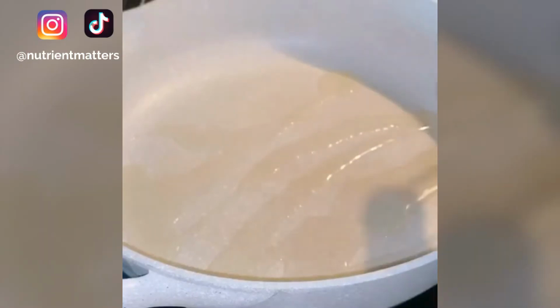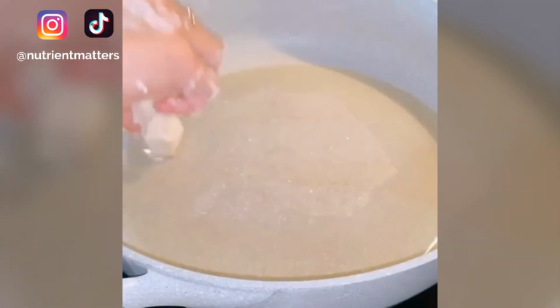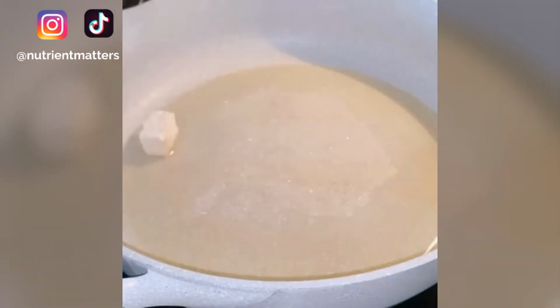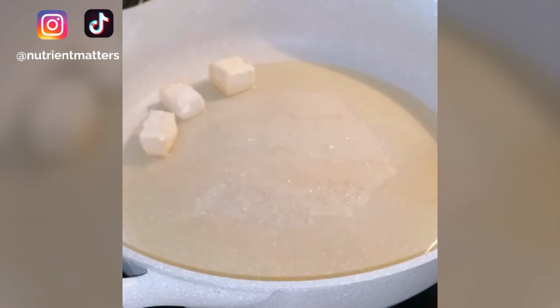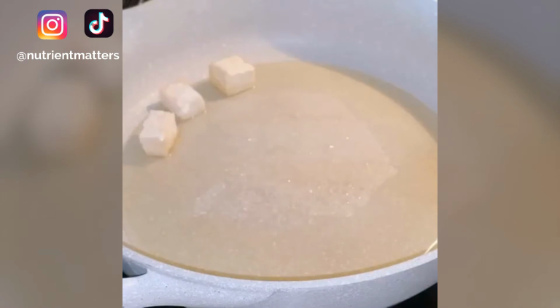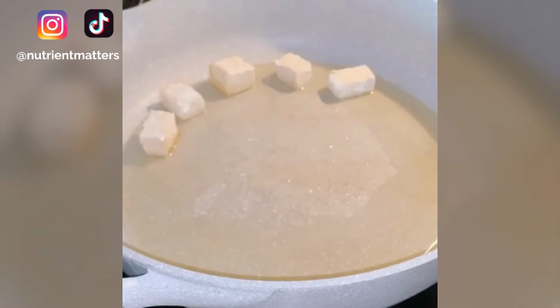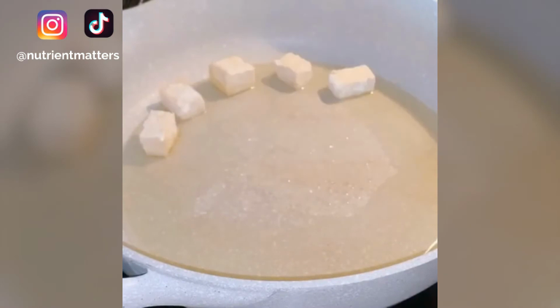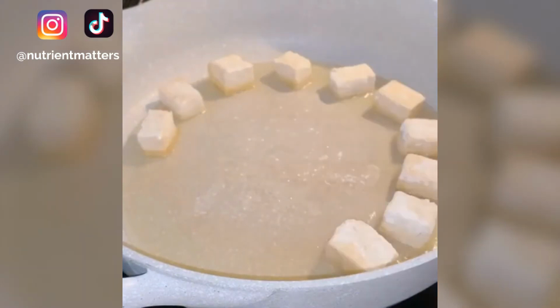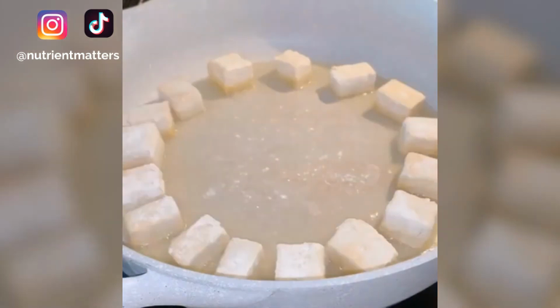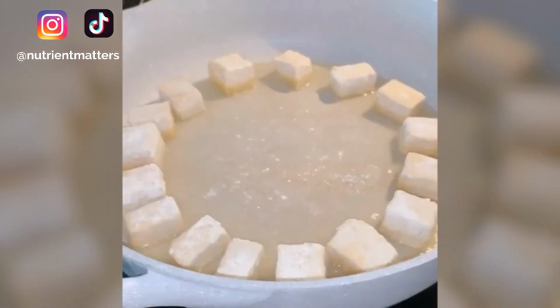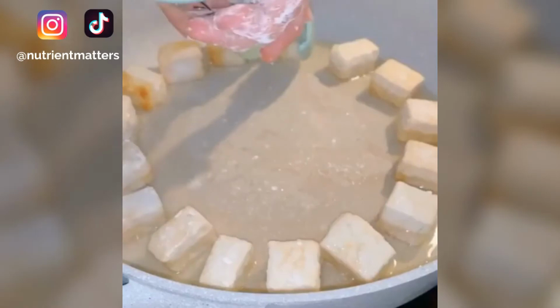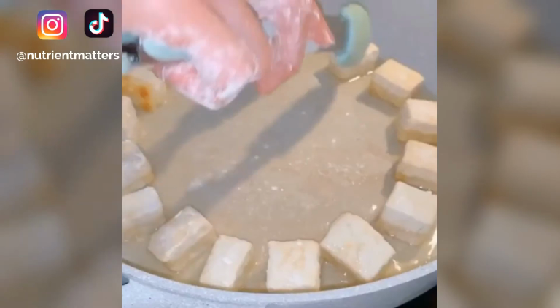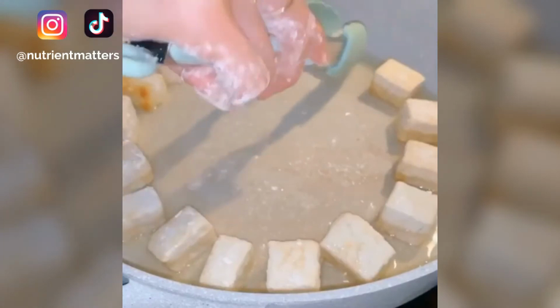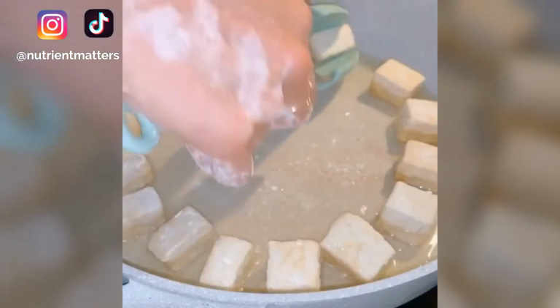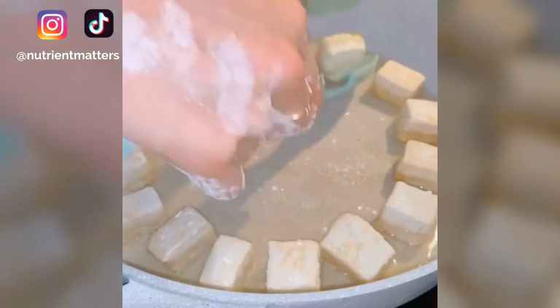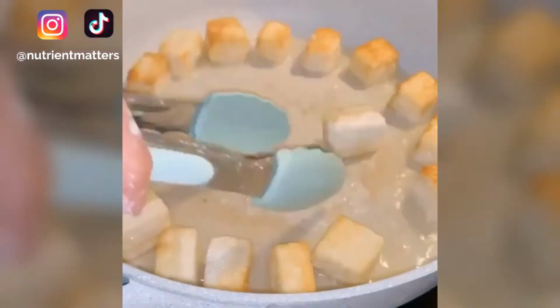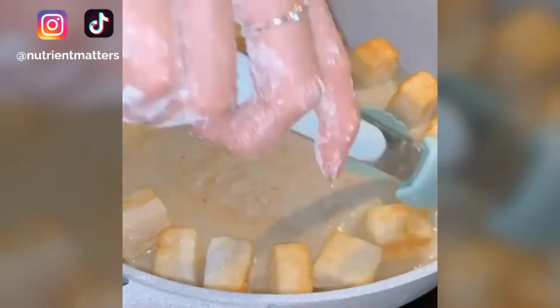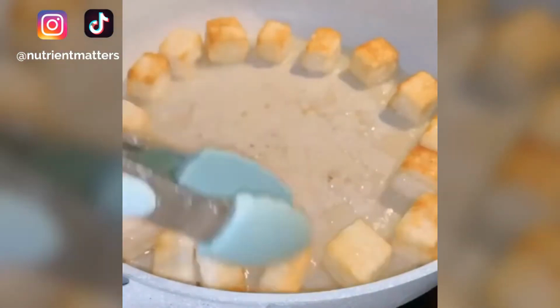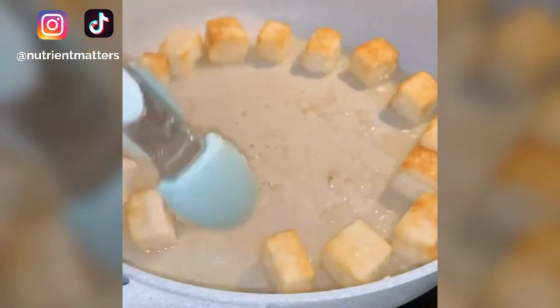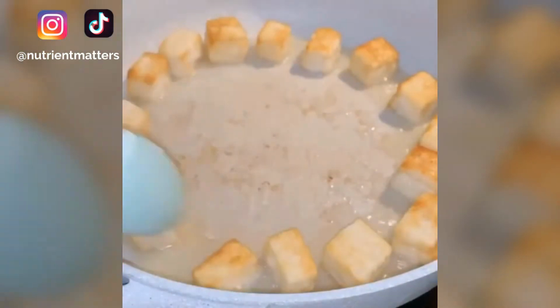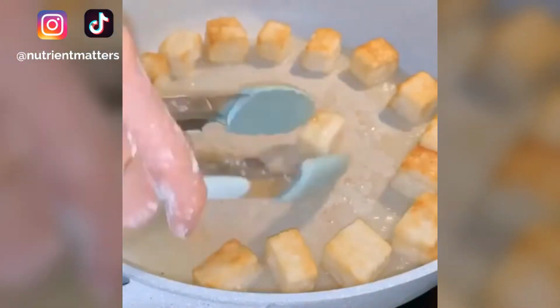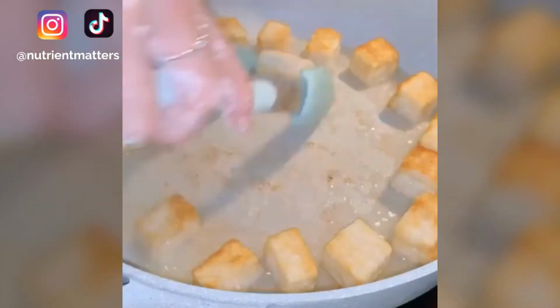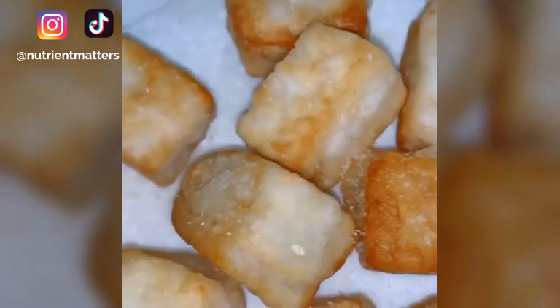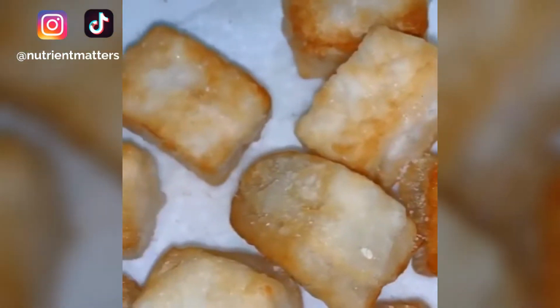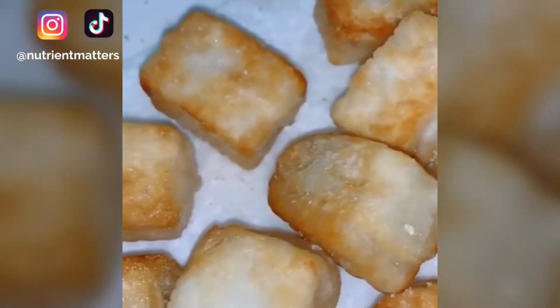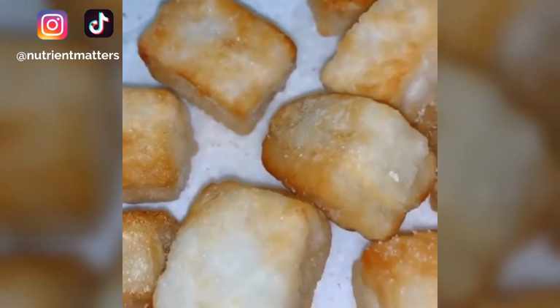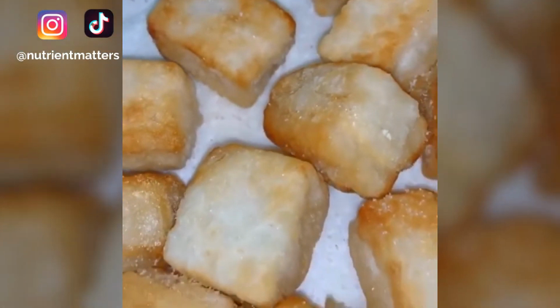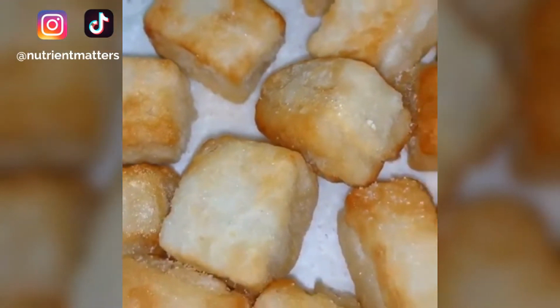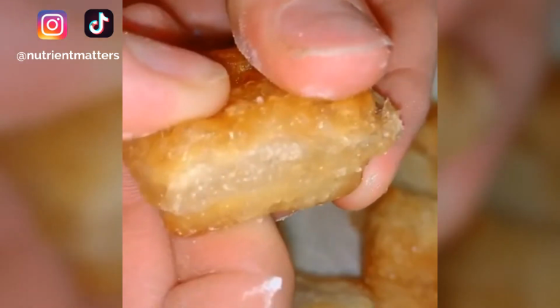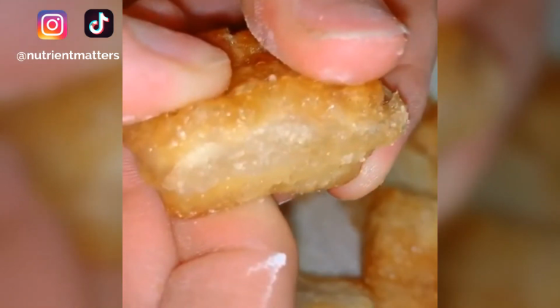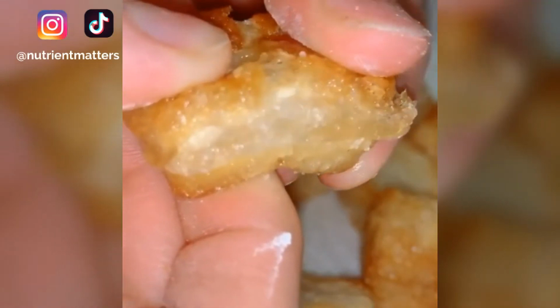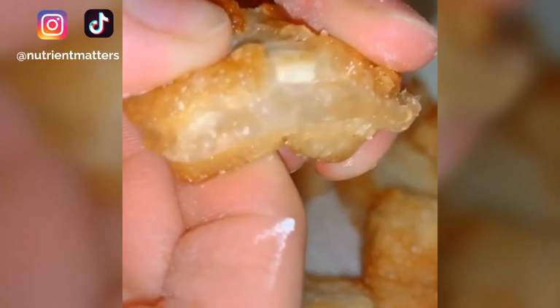In a hot pan, add avocado oil and add in your tofu blocks, making sure that they don't touch each other. Cook for two minutes on each side until golden brown. Transfer to a dish with paper towel and salt them while they're hot.